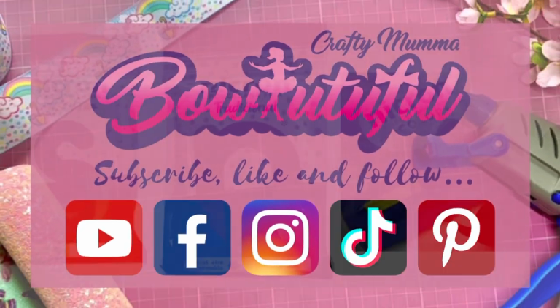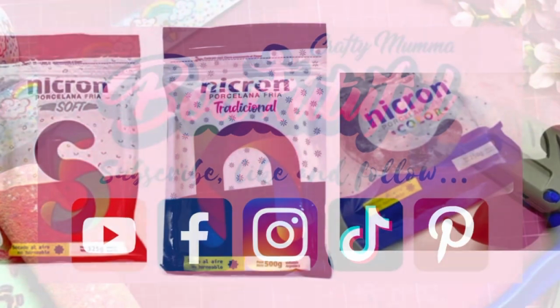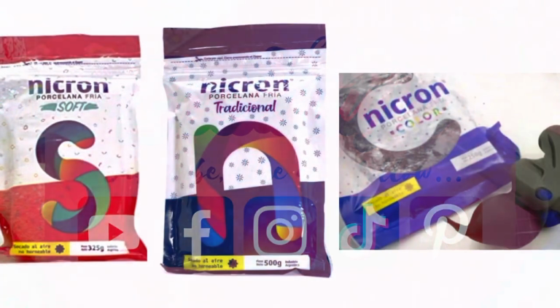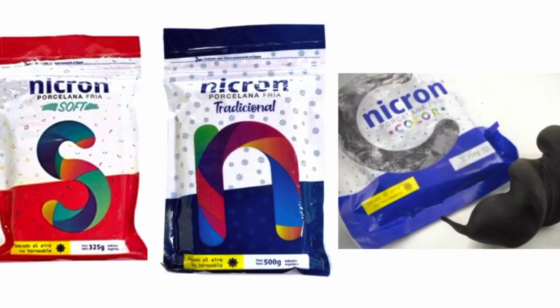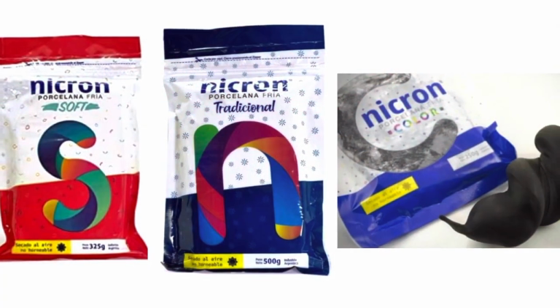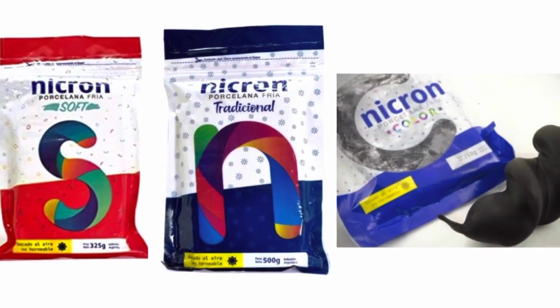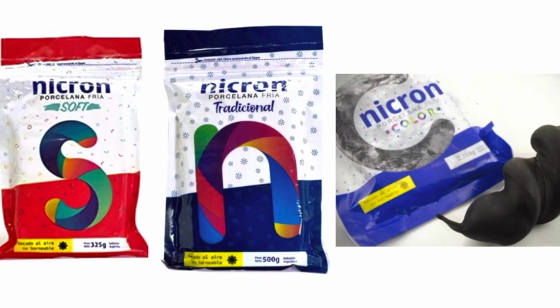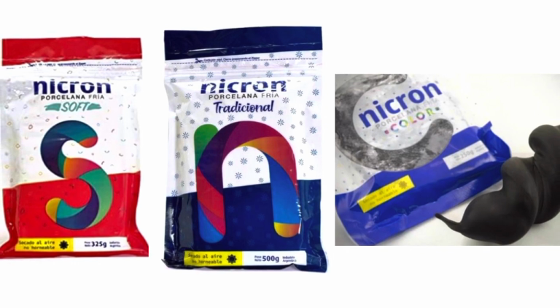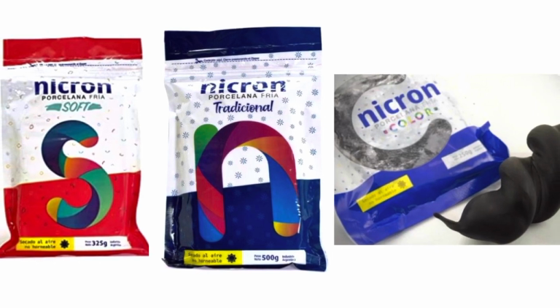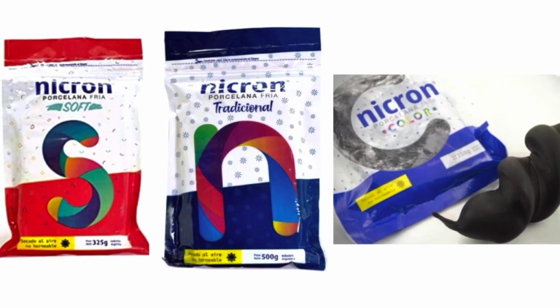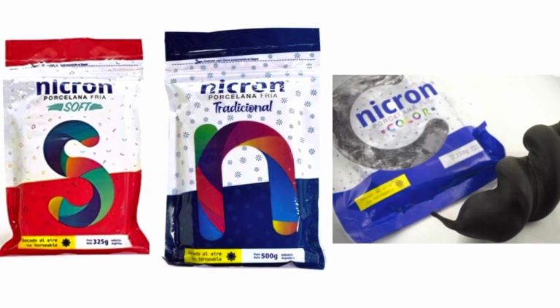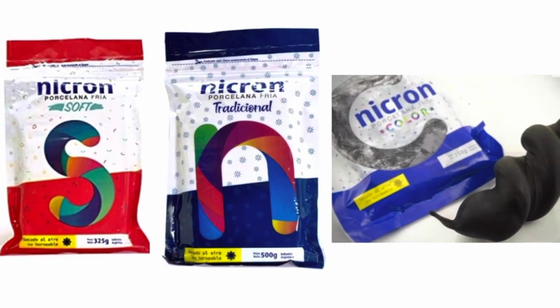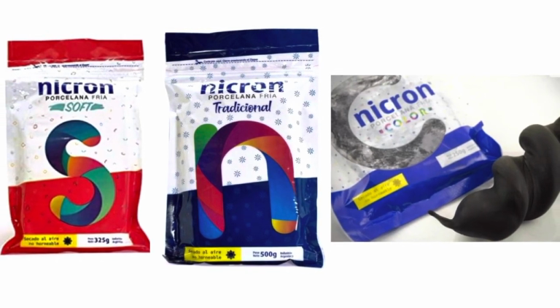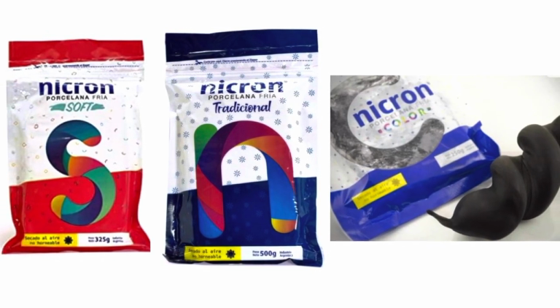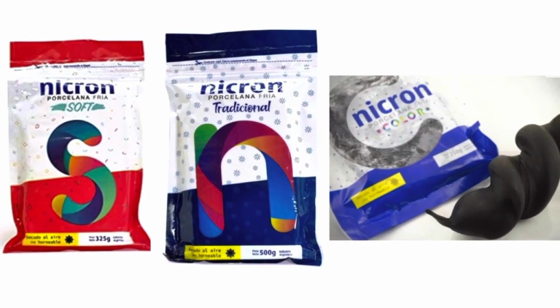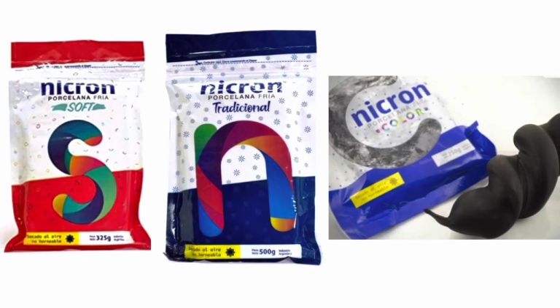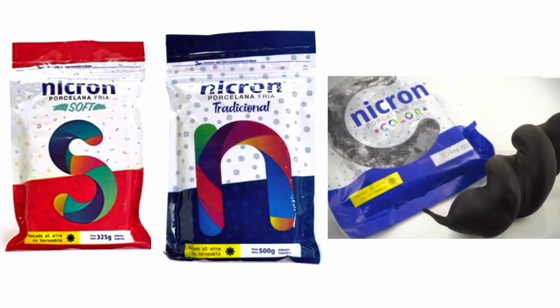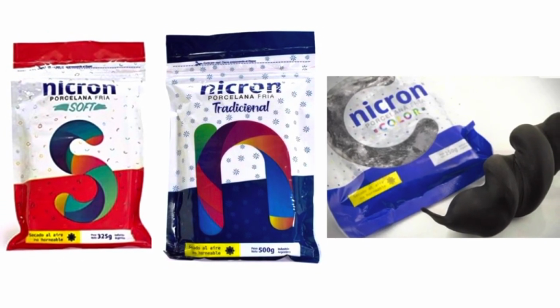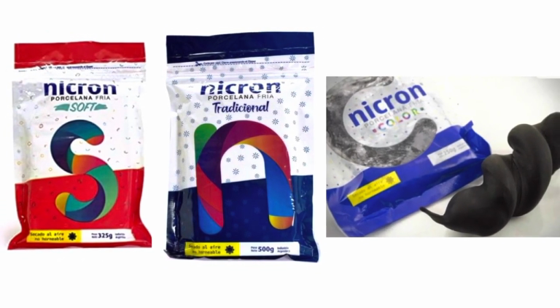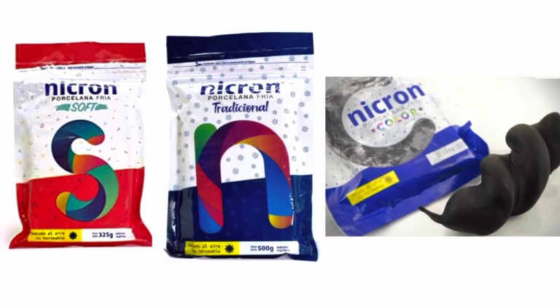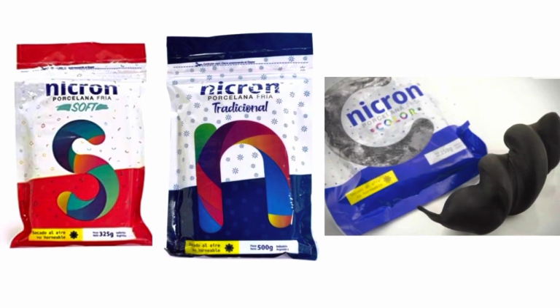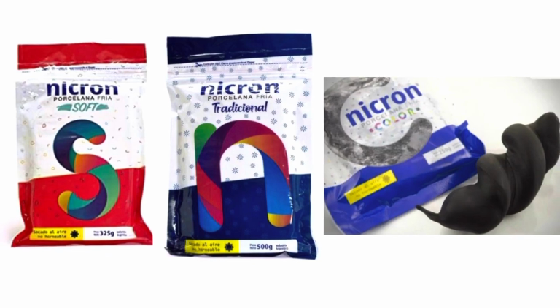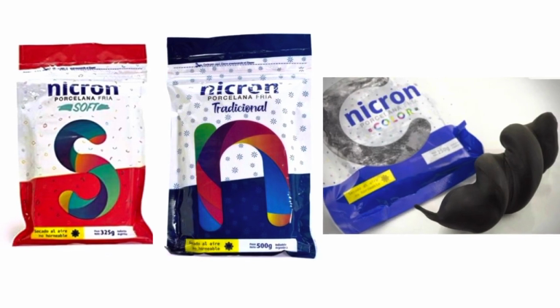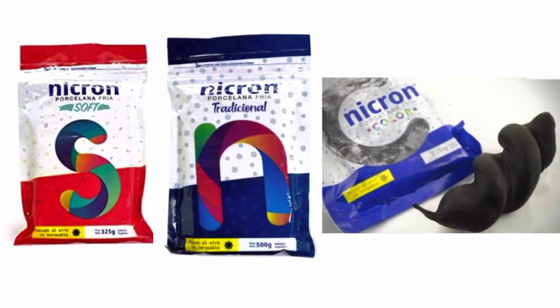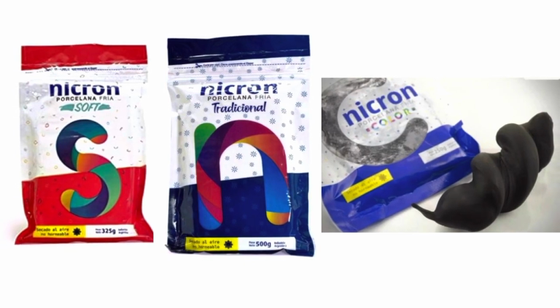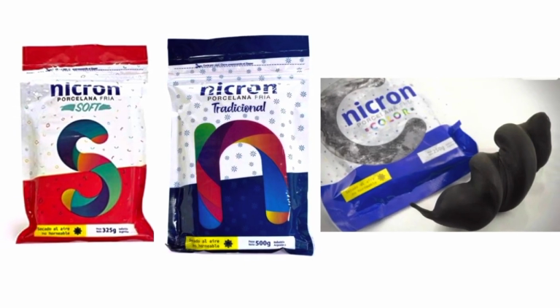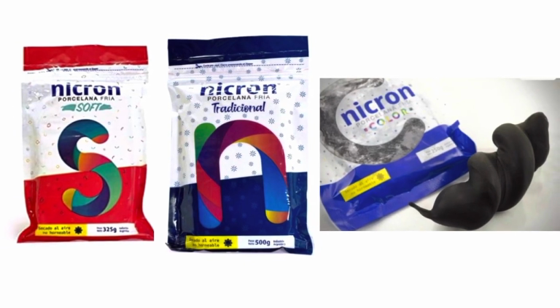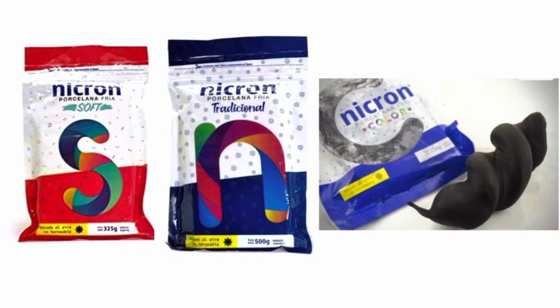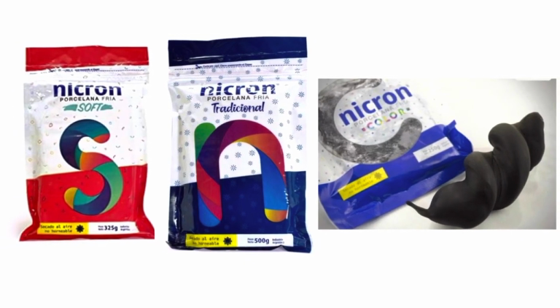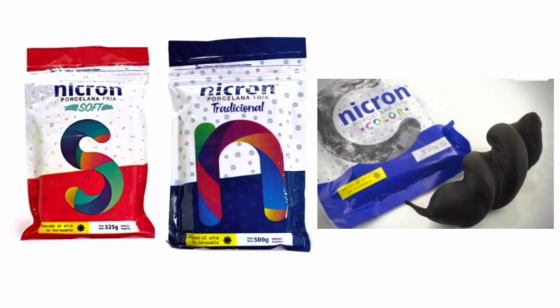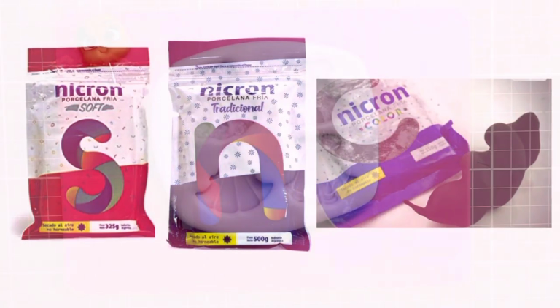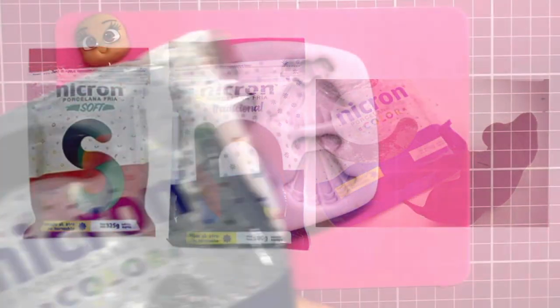Hello everyone, today I am making a witch clay doll and I will link everything that I use in the description below. I've already made some clay doll heads — I will pop a link in the top corner now so you can see how to make those.